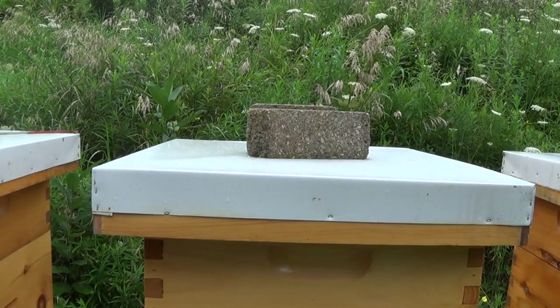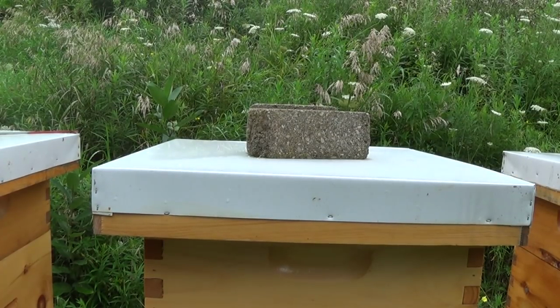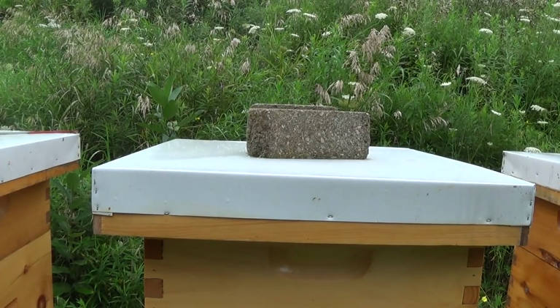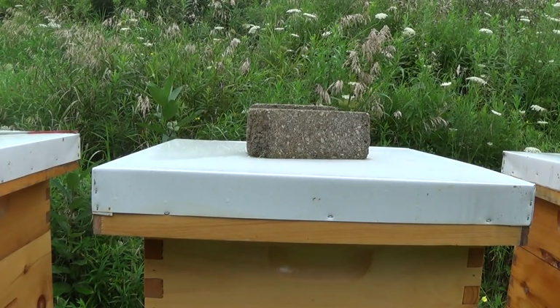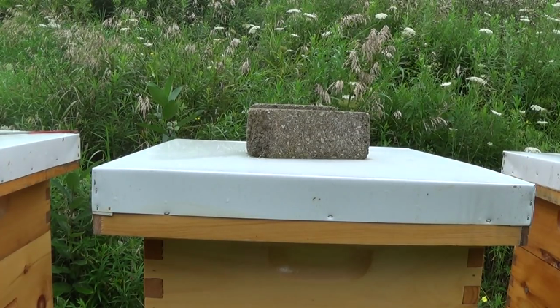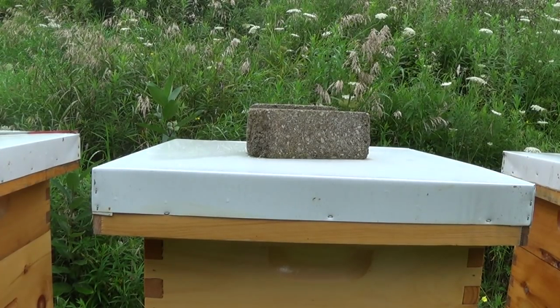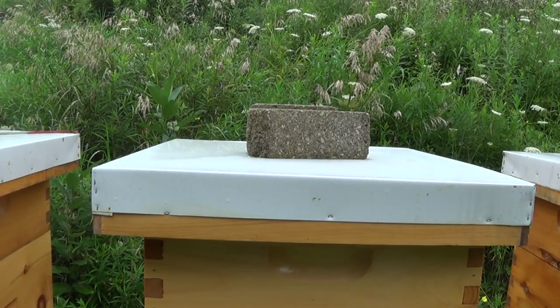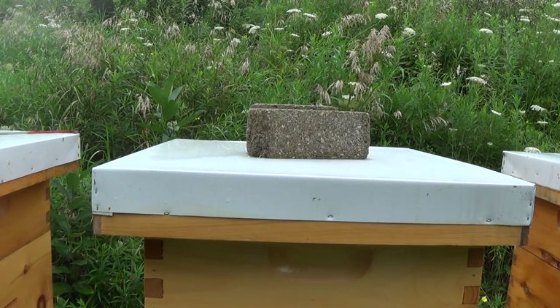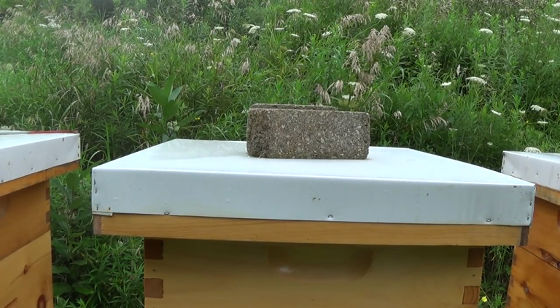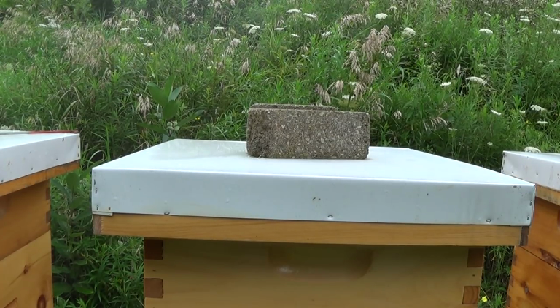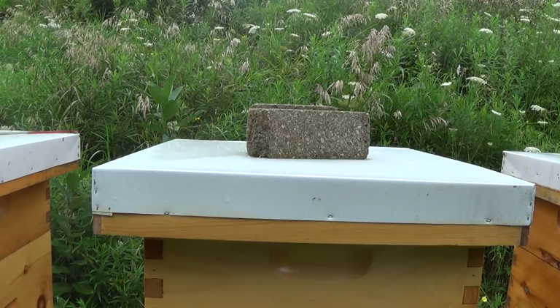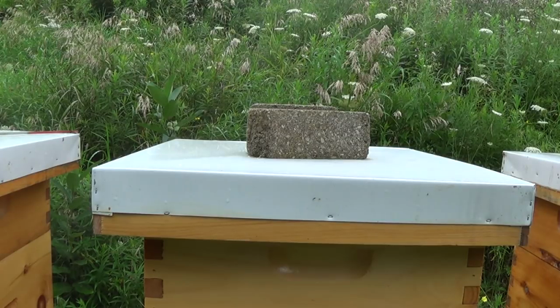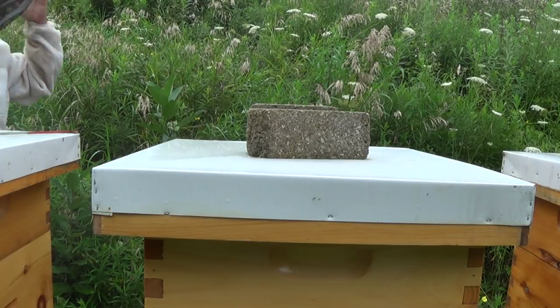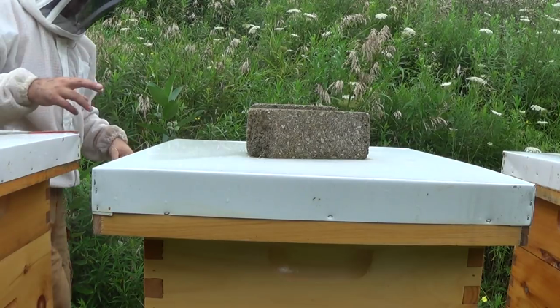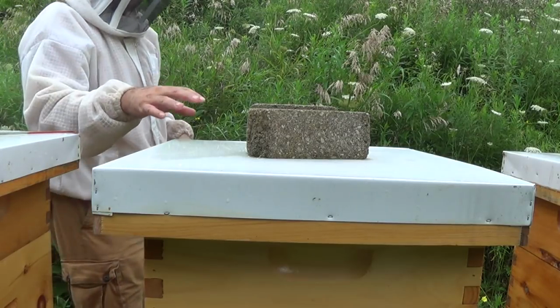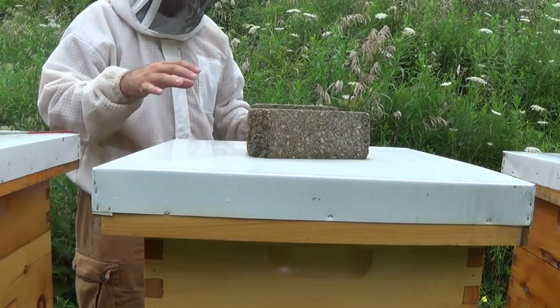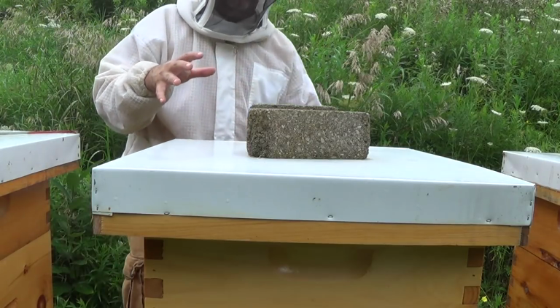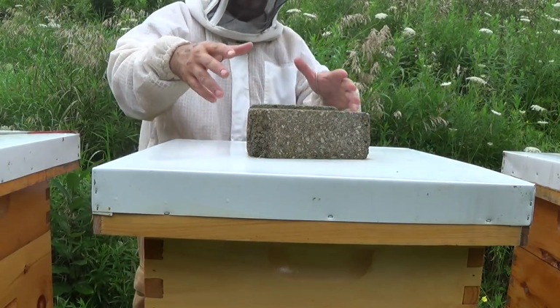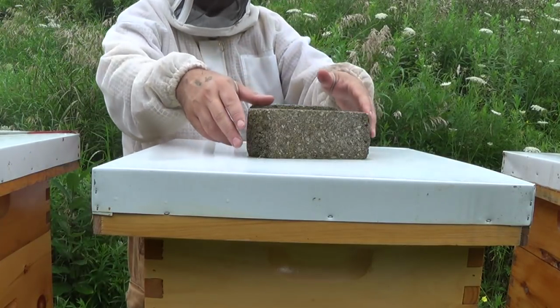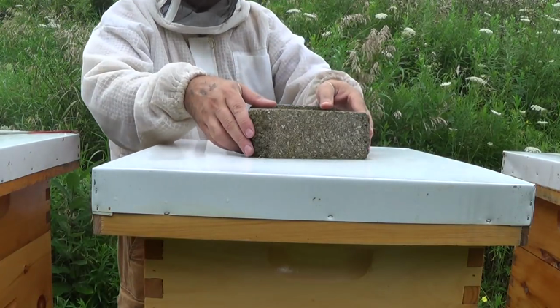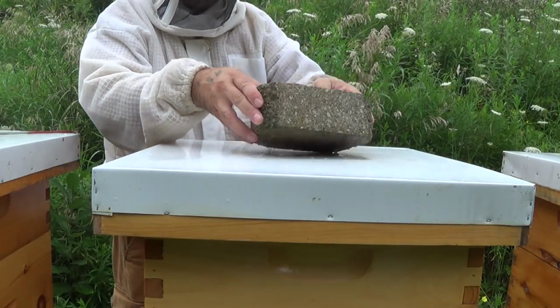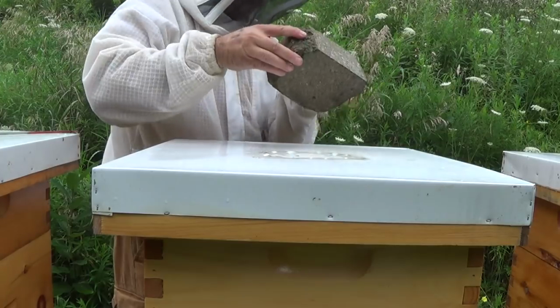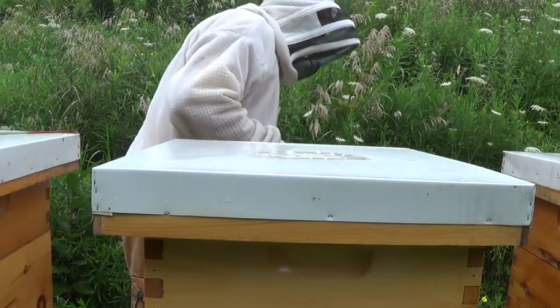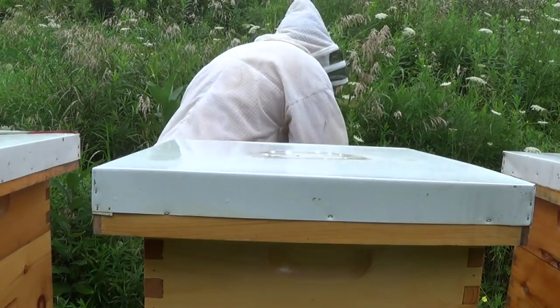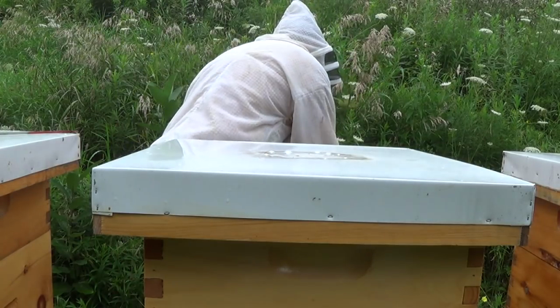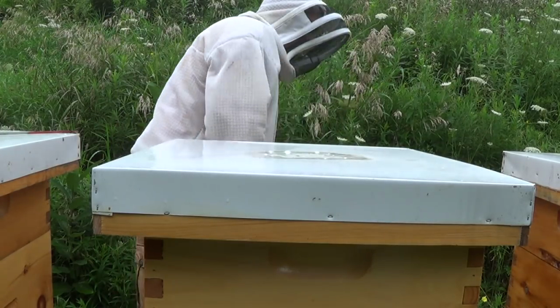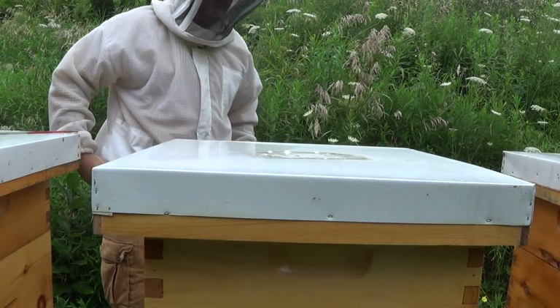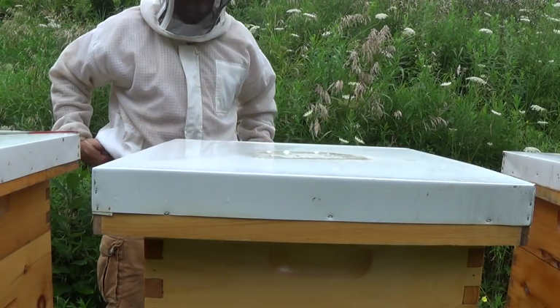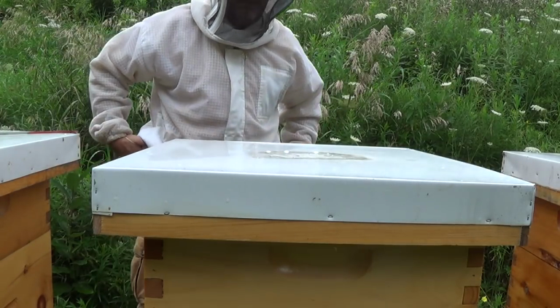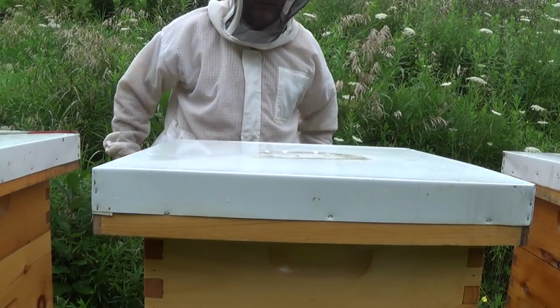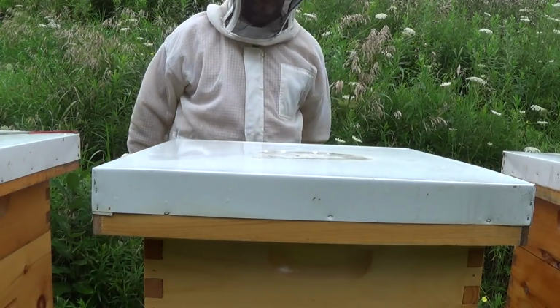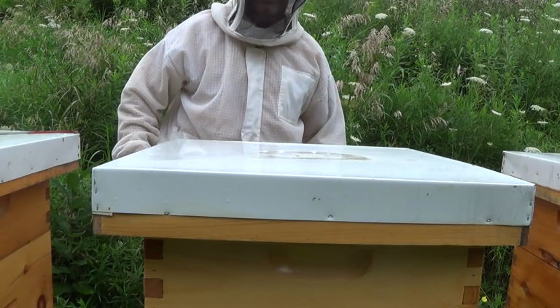It's Frank here with 4D Honey, Beyond Hive number two. I found the problem — I had the inner lid upside down on these hives for the first two years, and a bunch of YouTubers let me know it was upside down and finally explained to me why, so I turned it right side up.